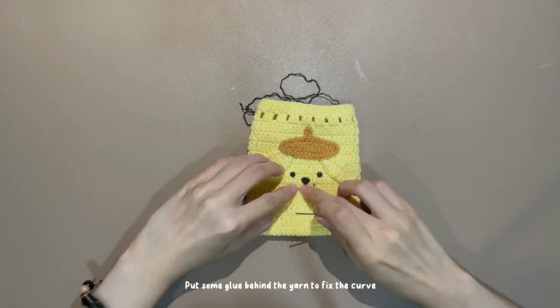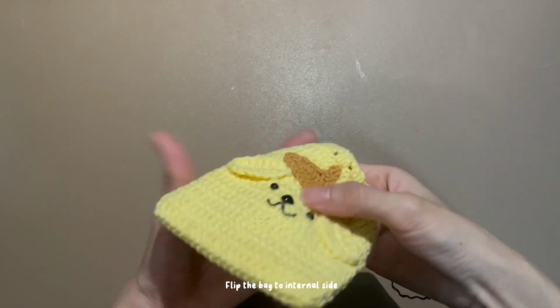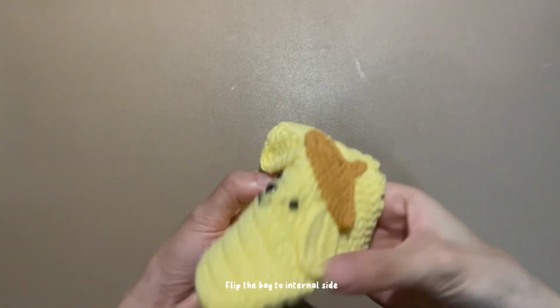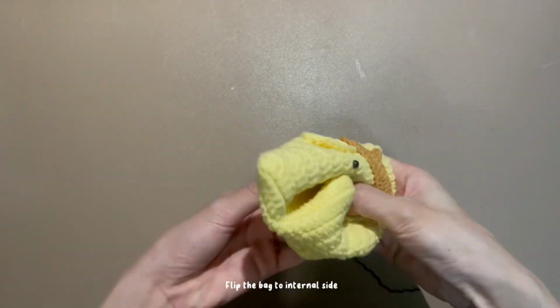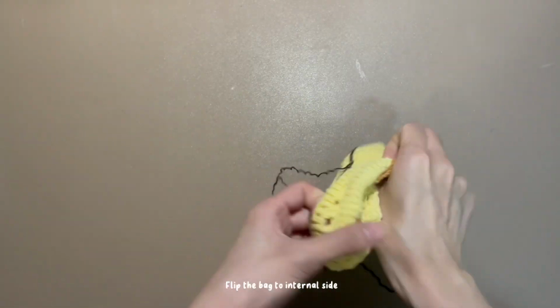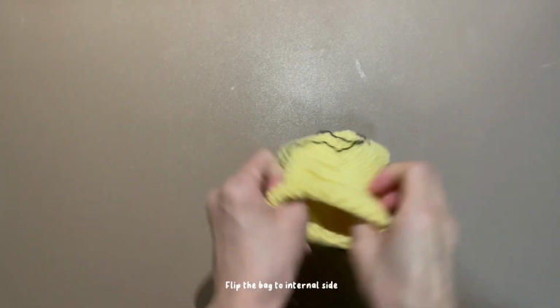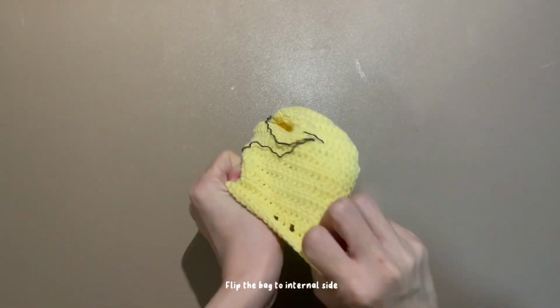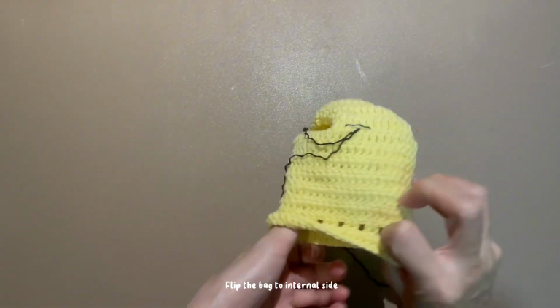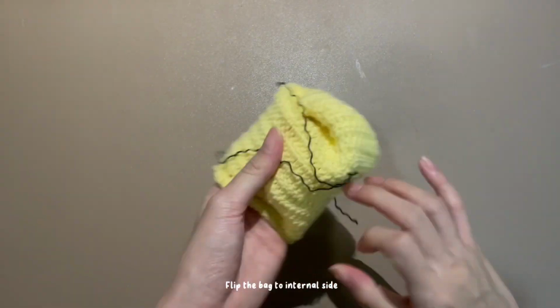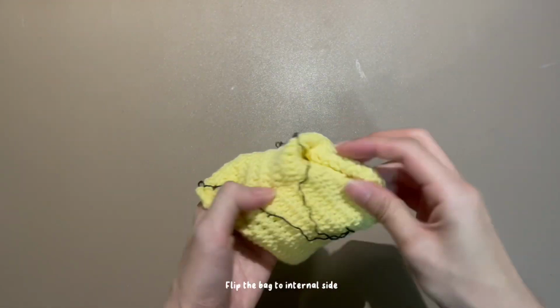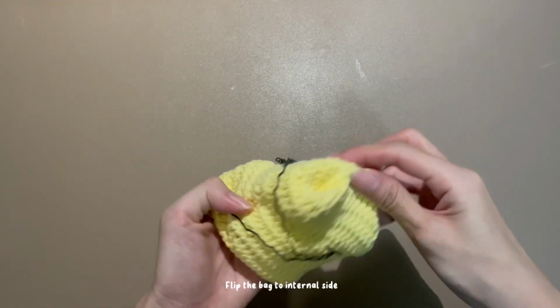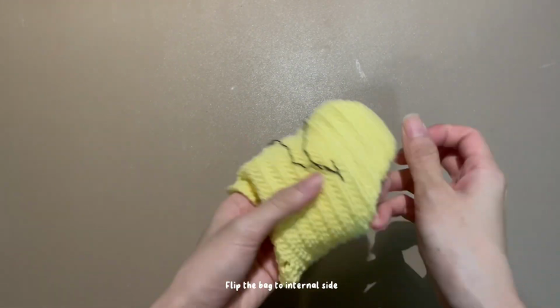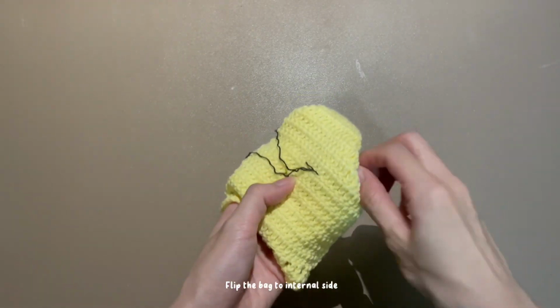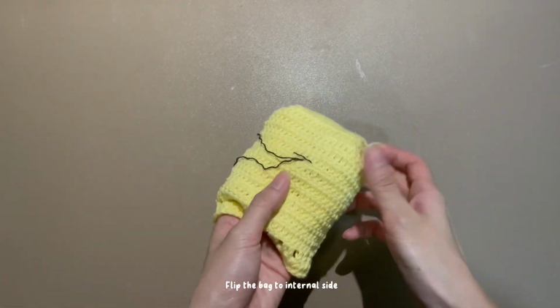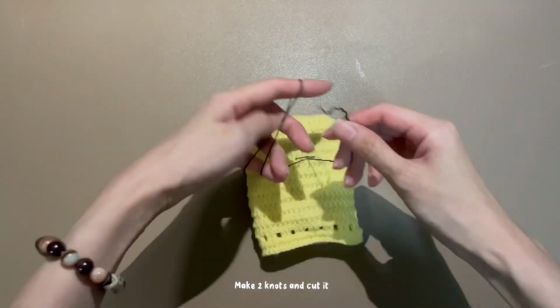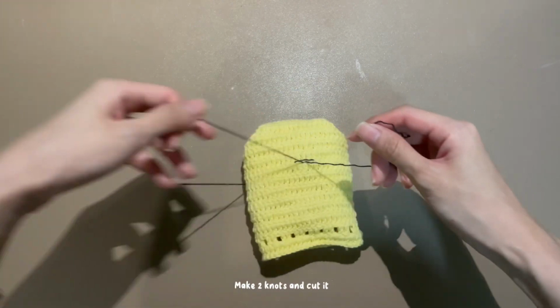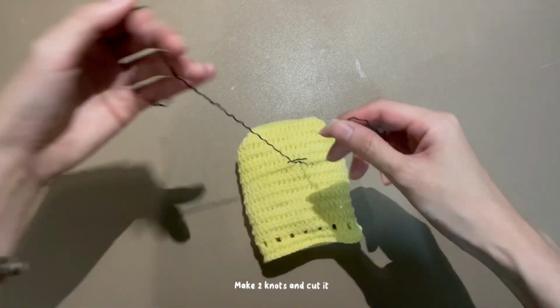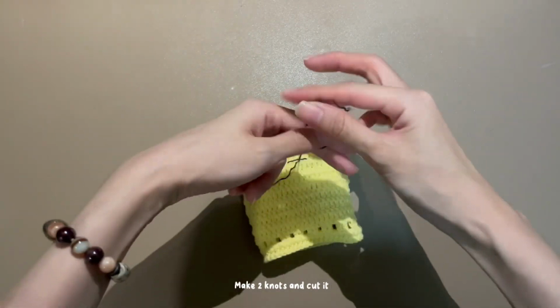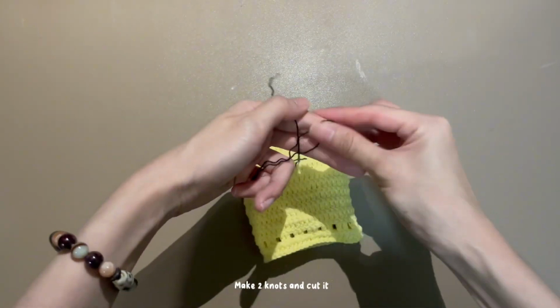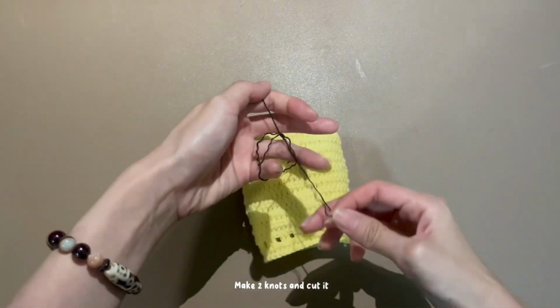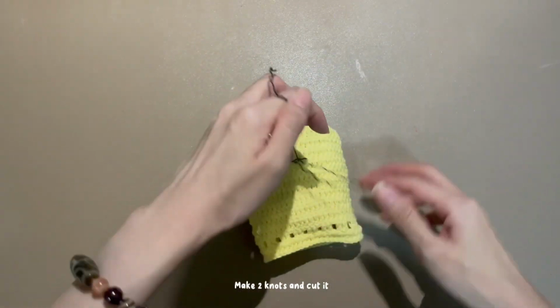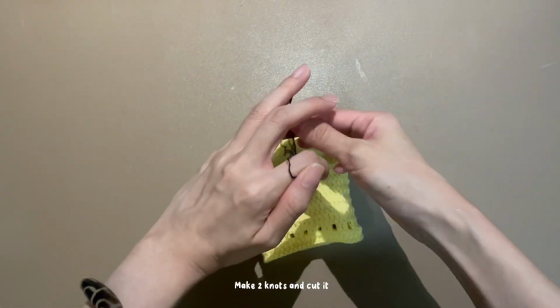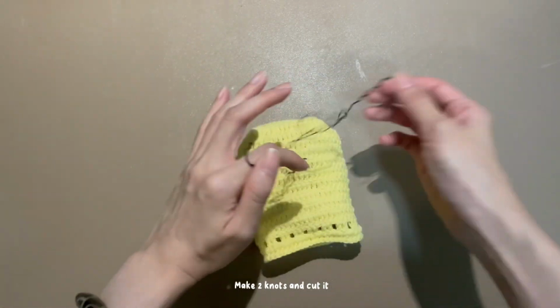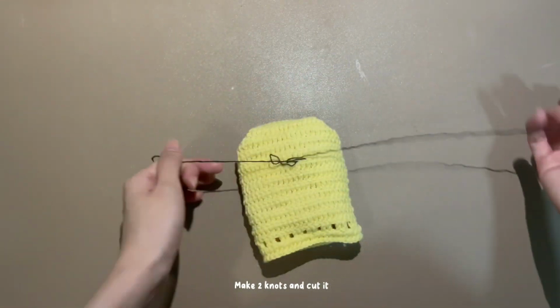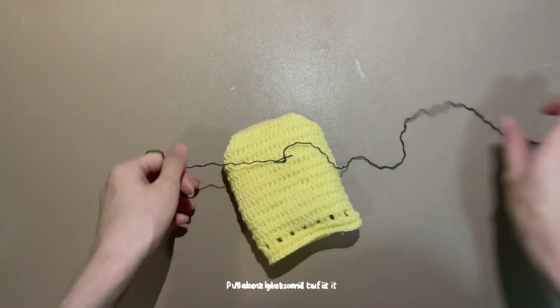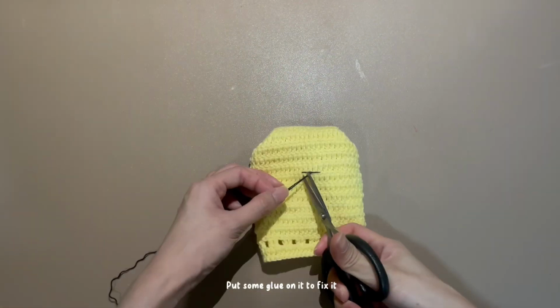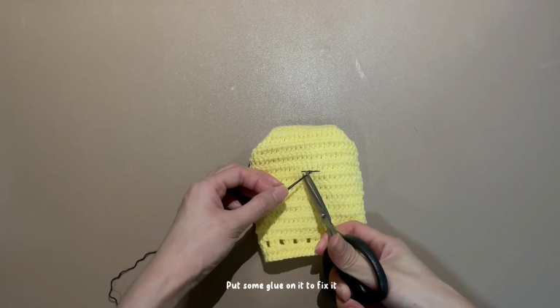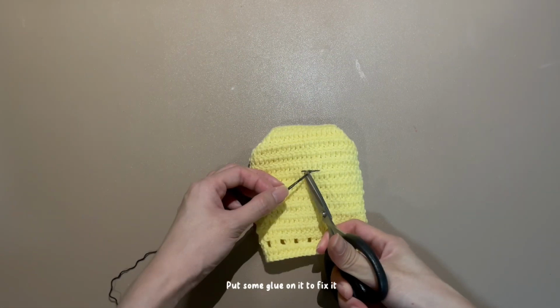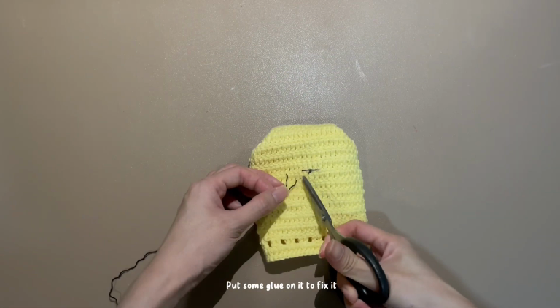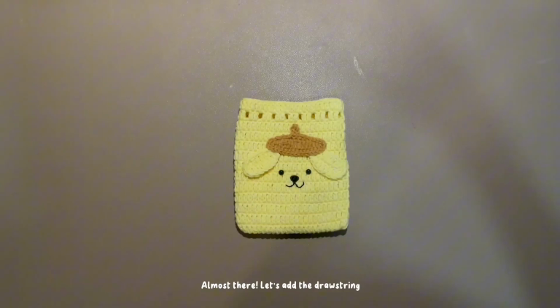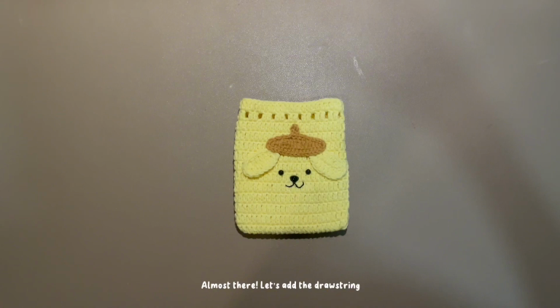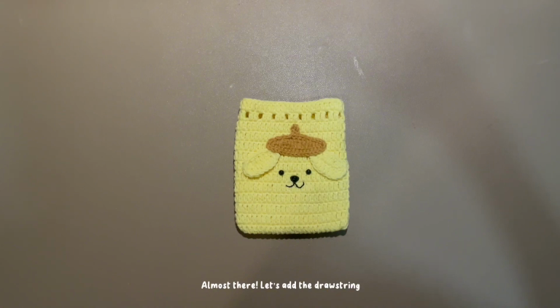Flip the back to the internal side. Make two knots and cut it. Almost there!